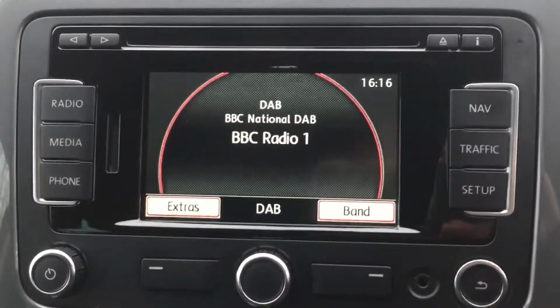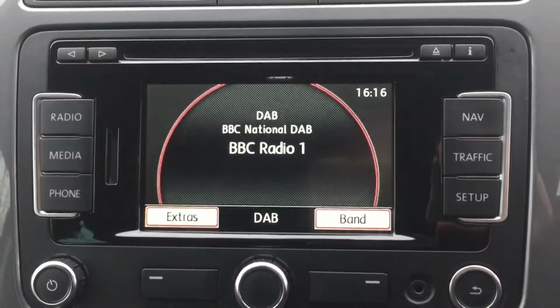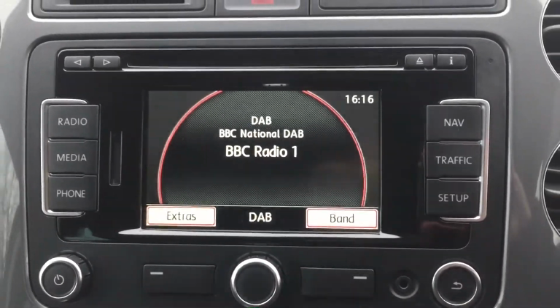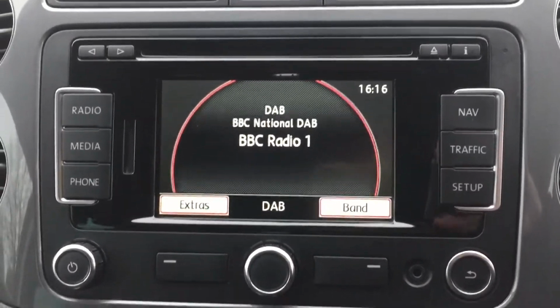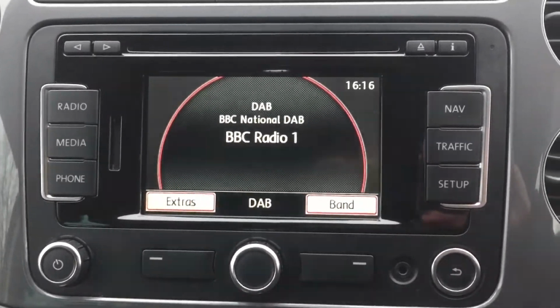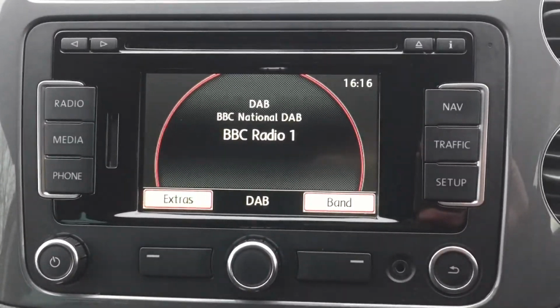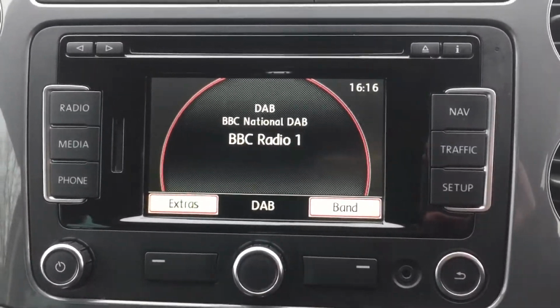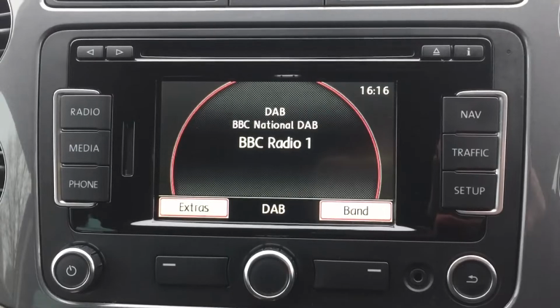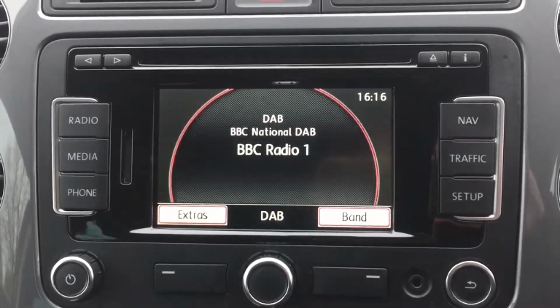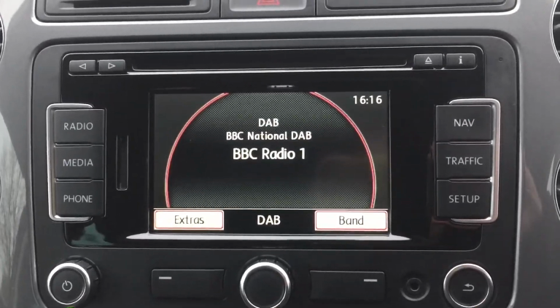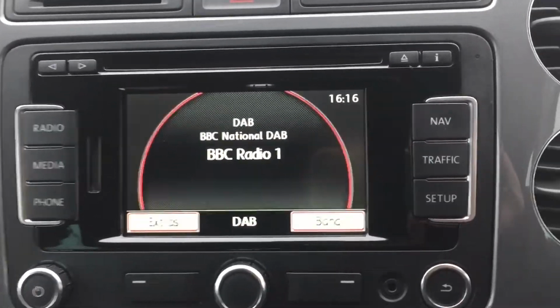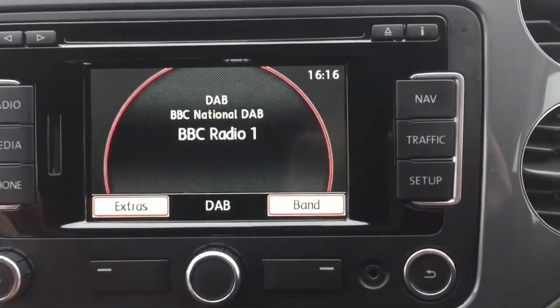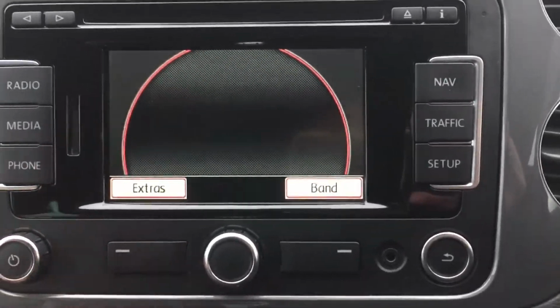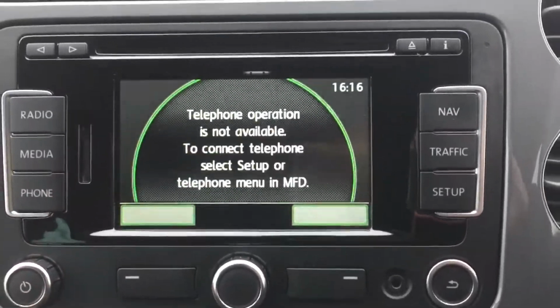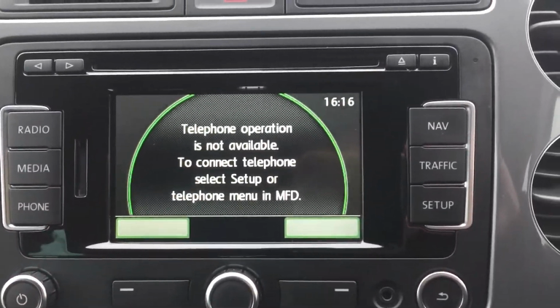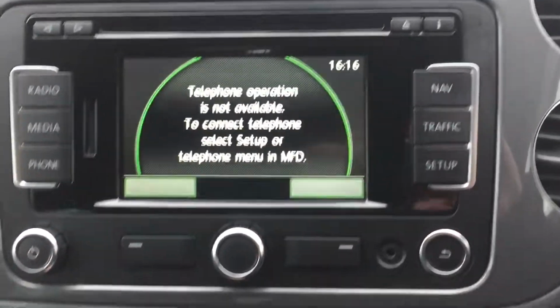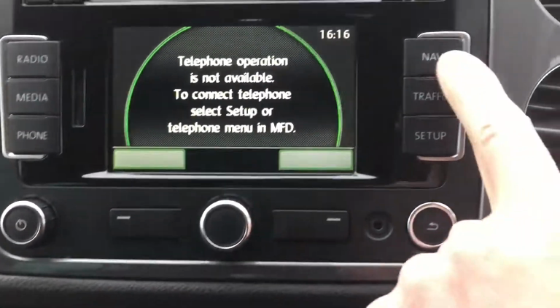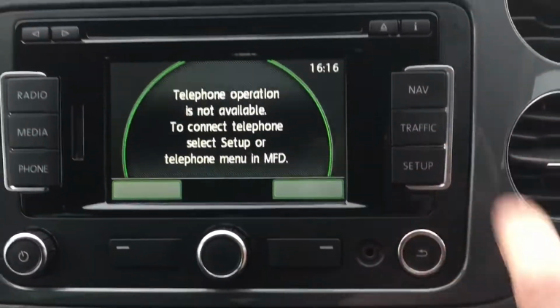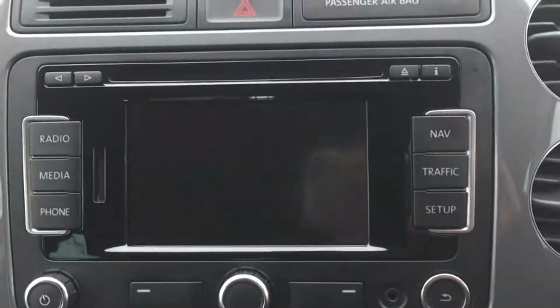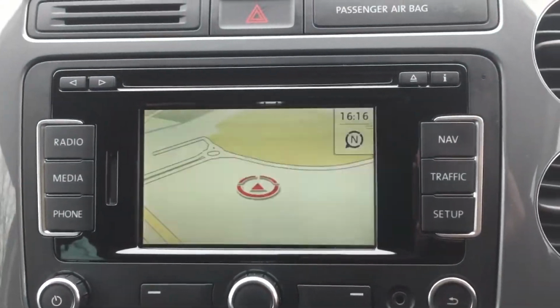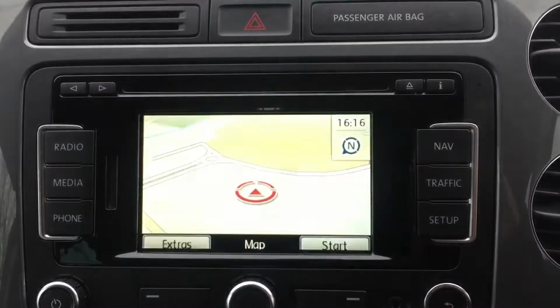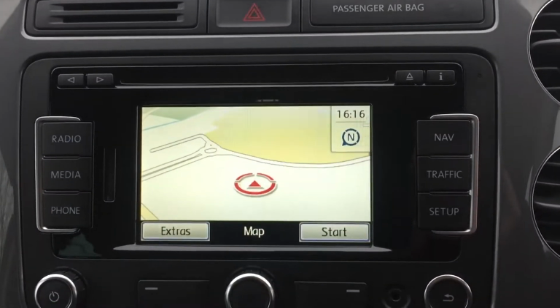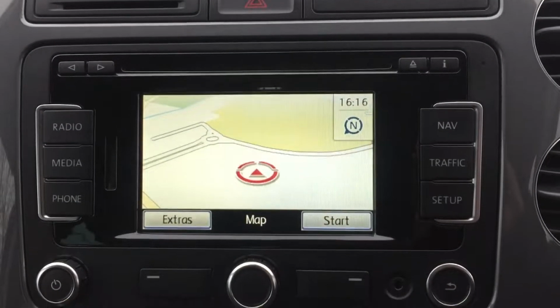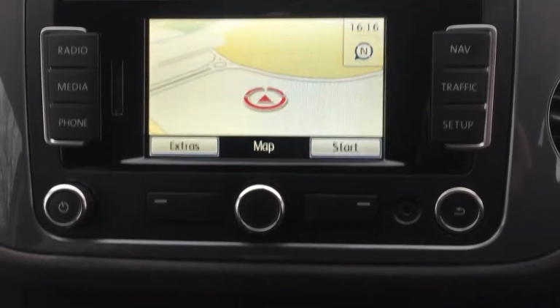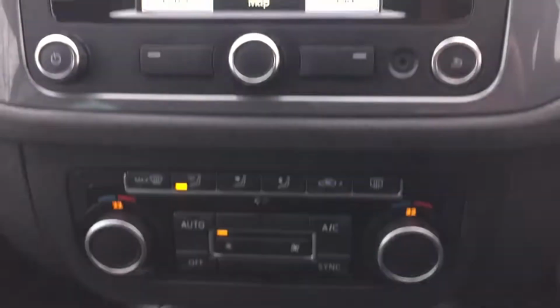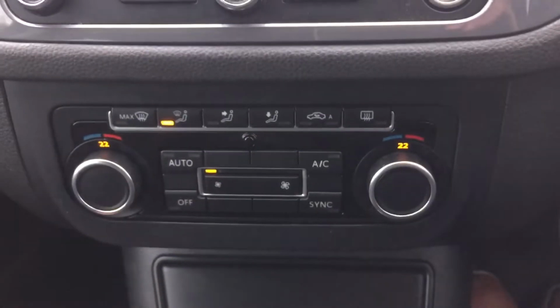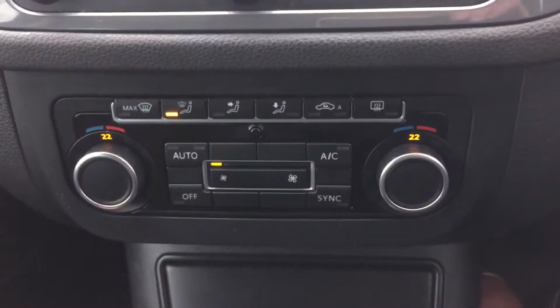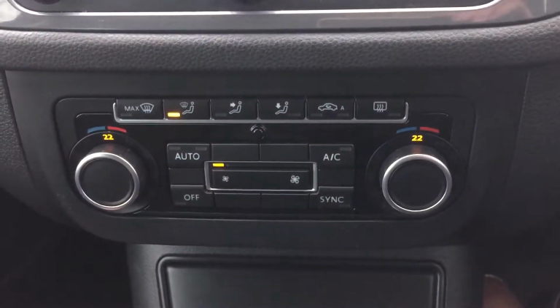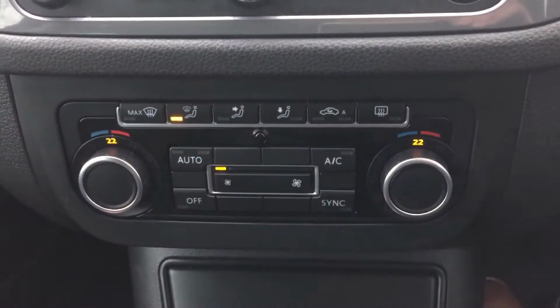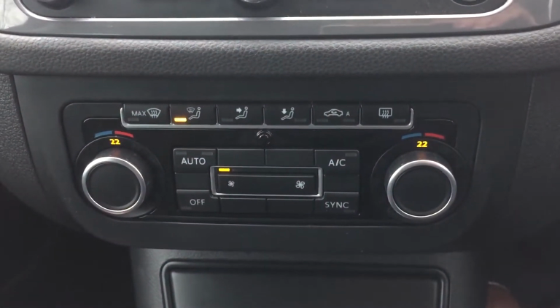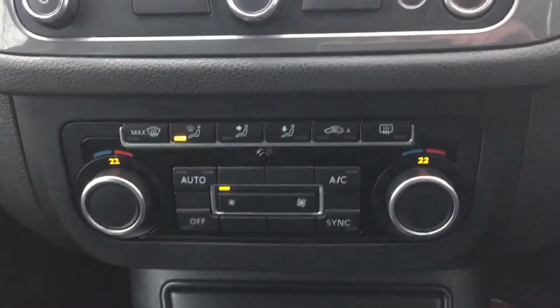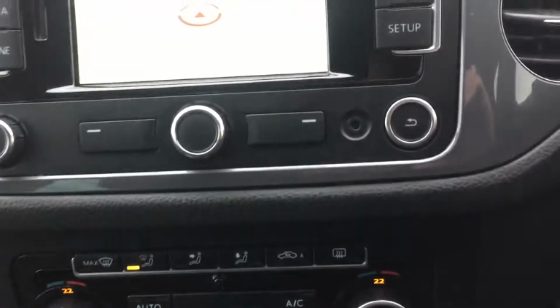DAB radio, media connection when you get your phone paired in, Bluetooth connection. Satellite navigation.